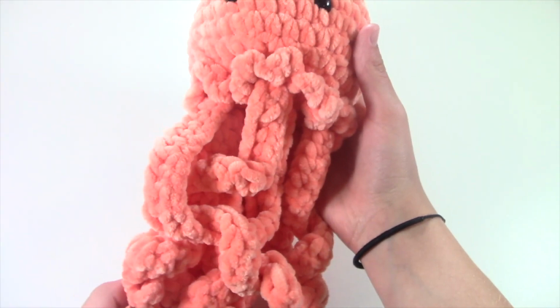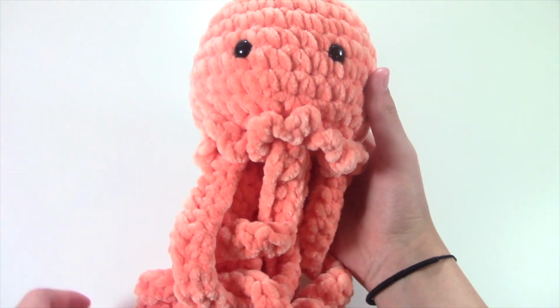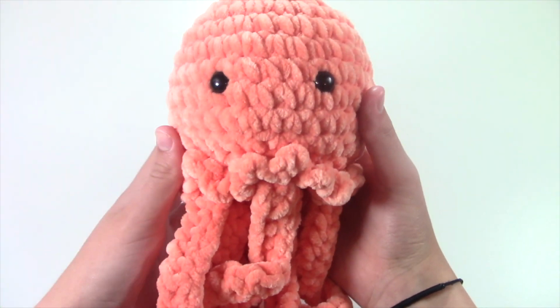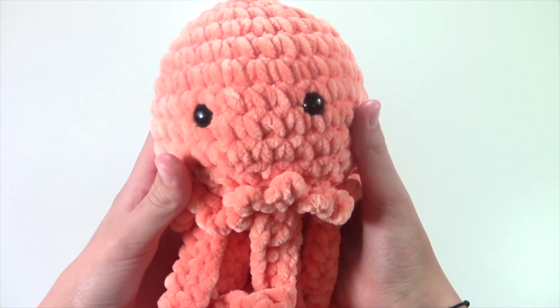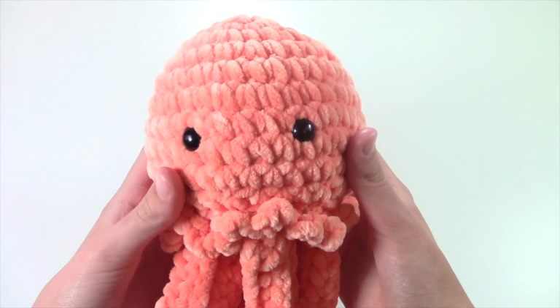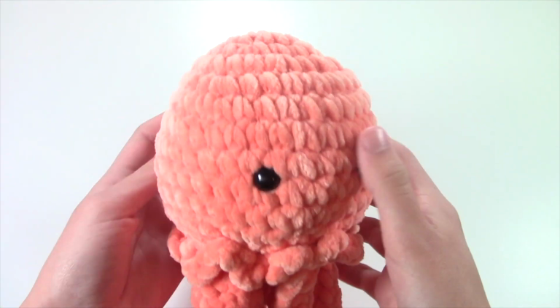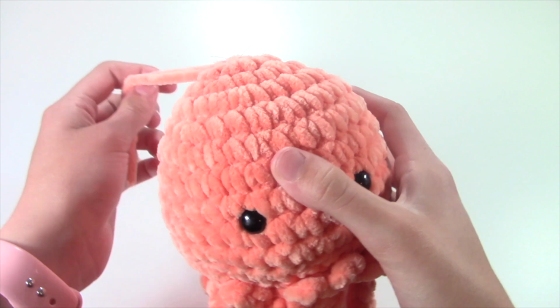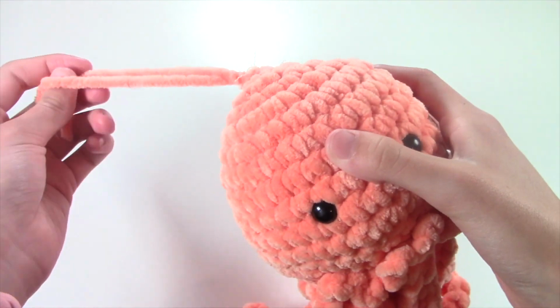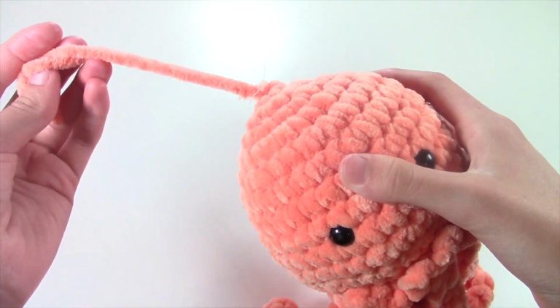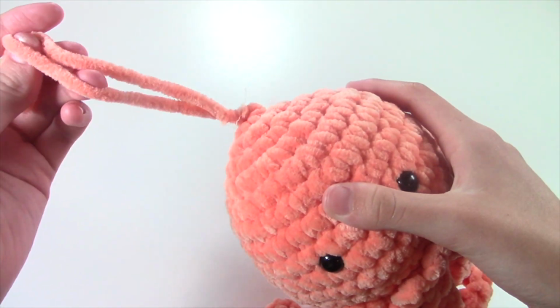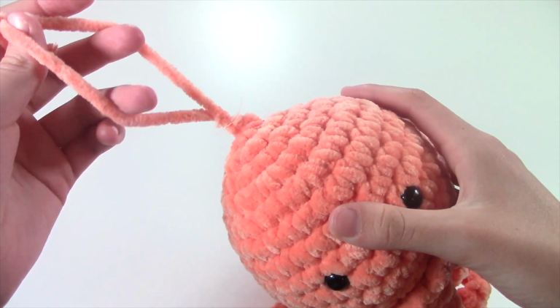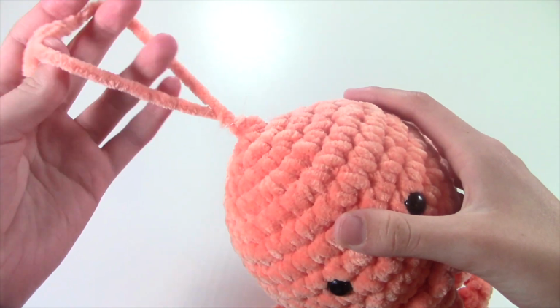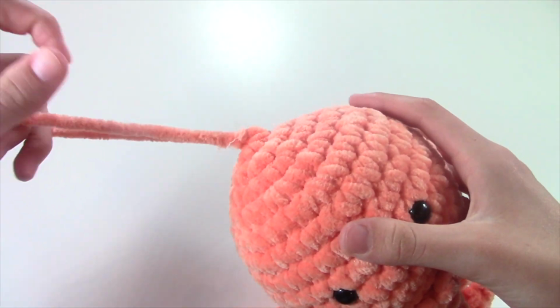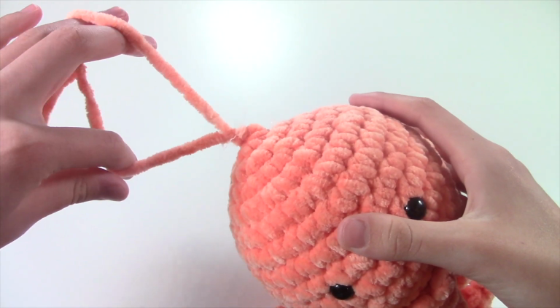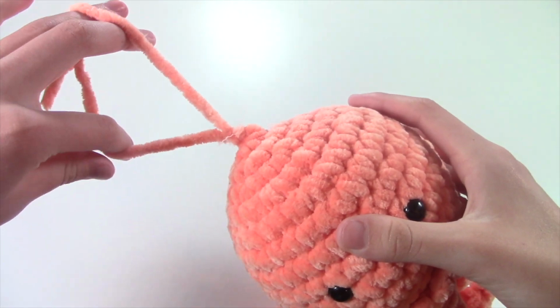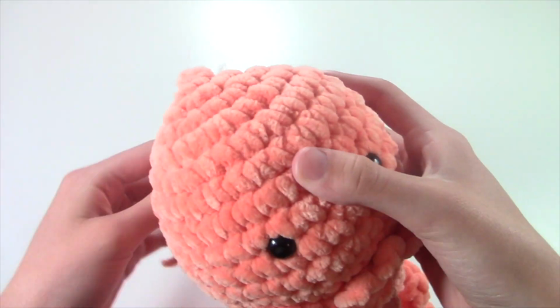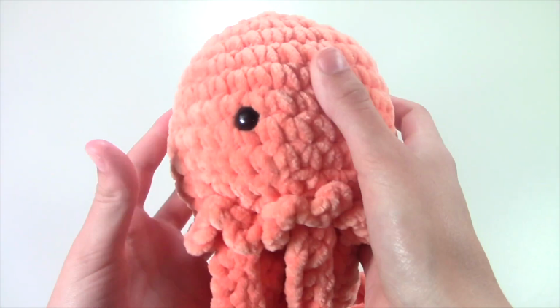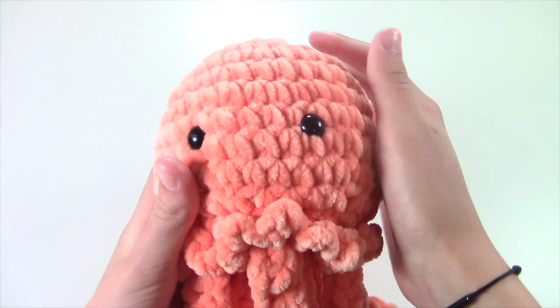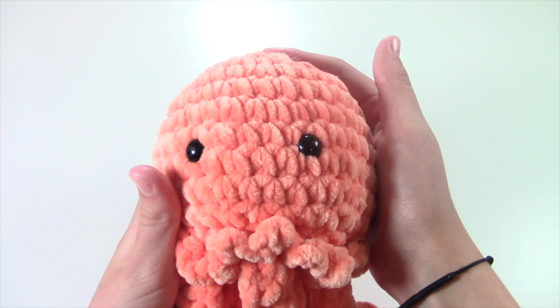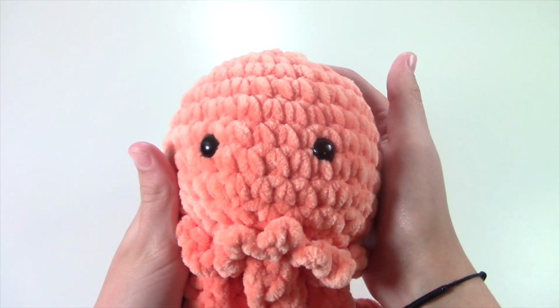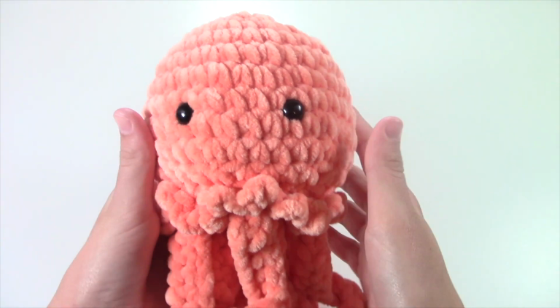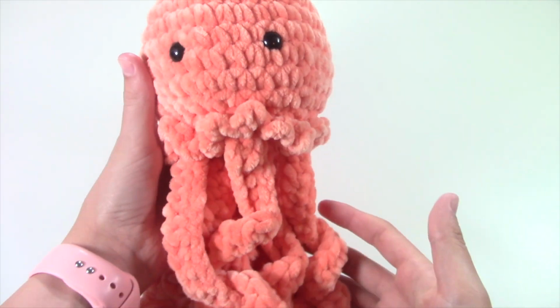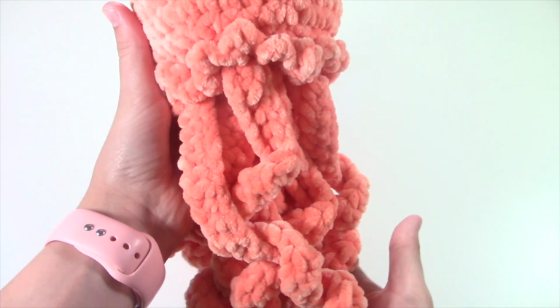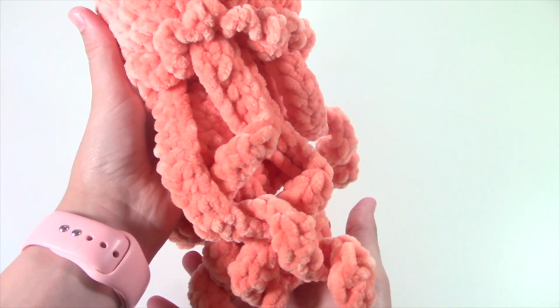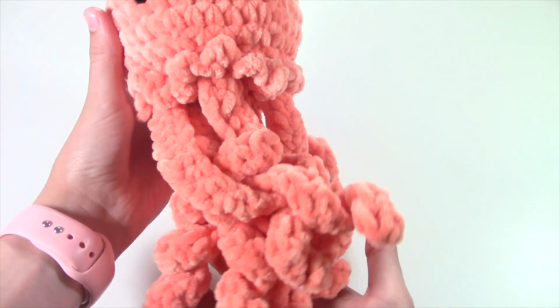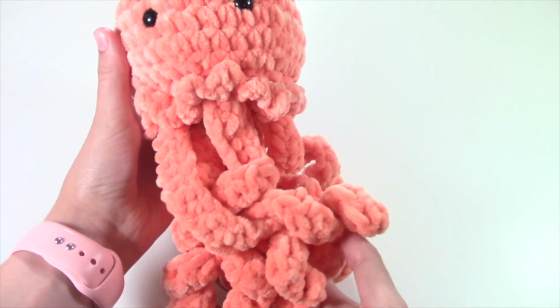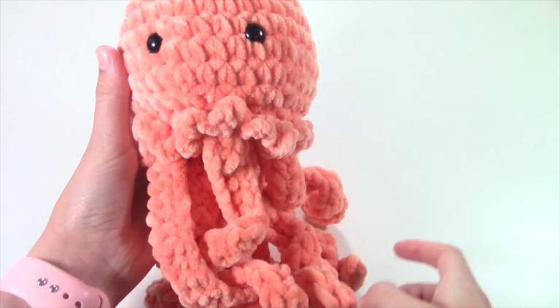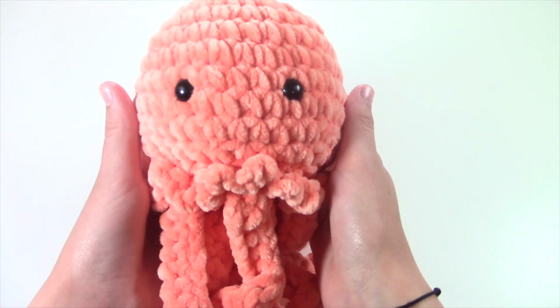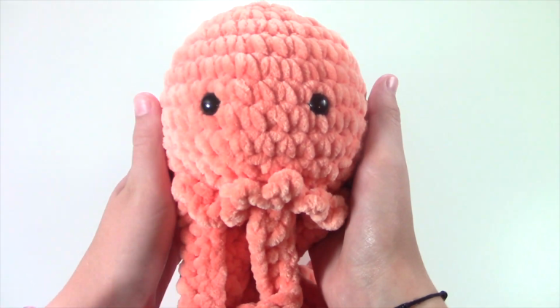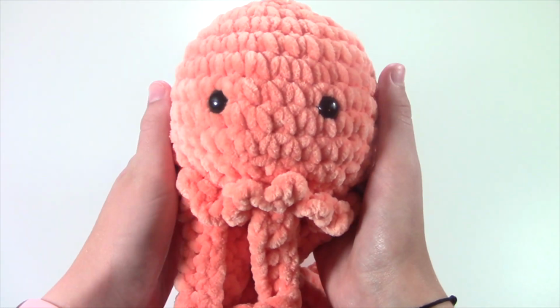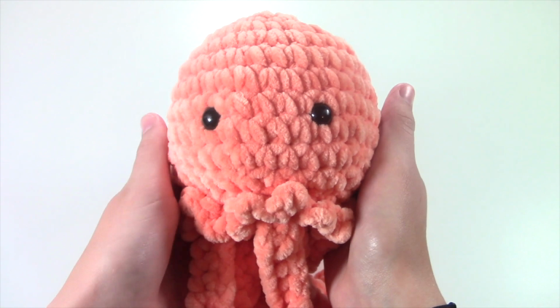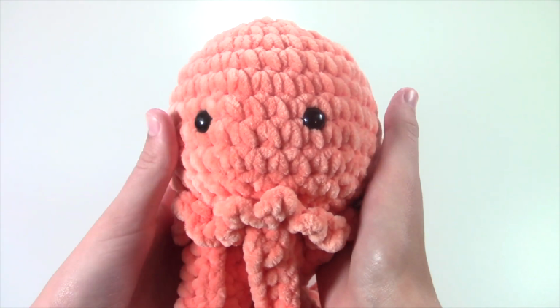Next up, I have this plush jellyfish and I have a little bit of yarn hanging out so that I can hang it from my door in my room. I do have a tutorial on my channel for this, so check that out if you're interested in making this.